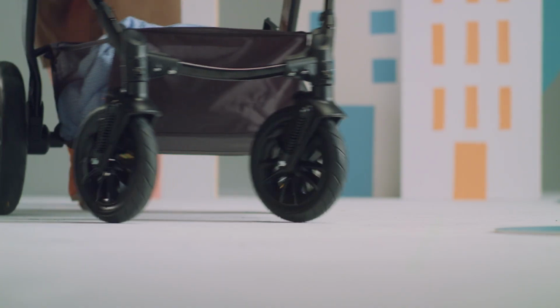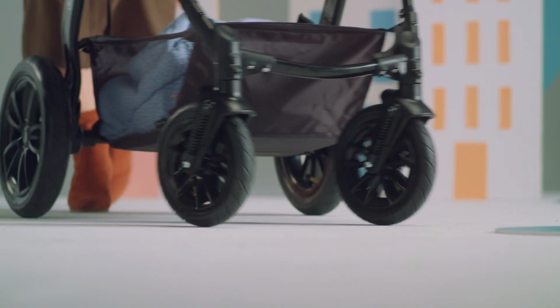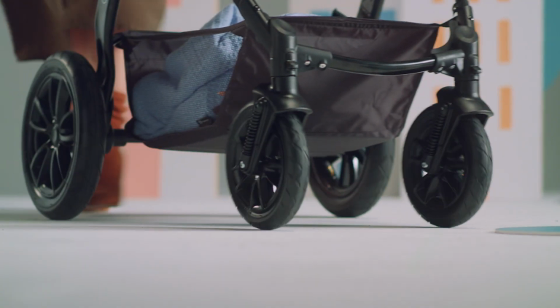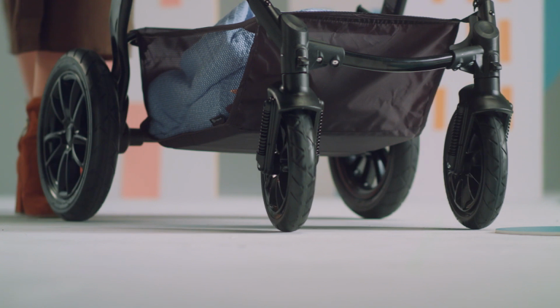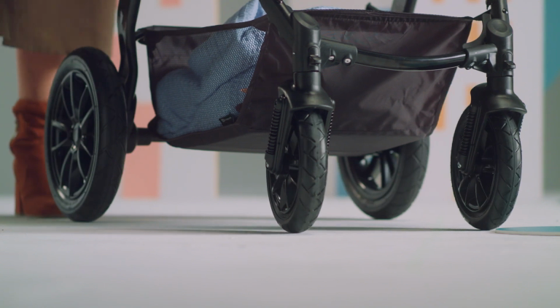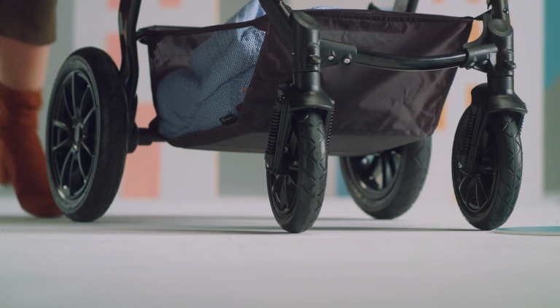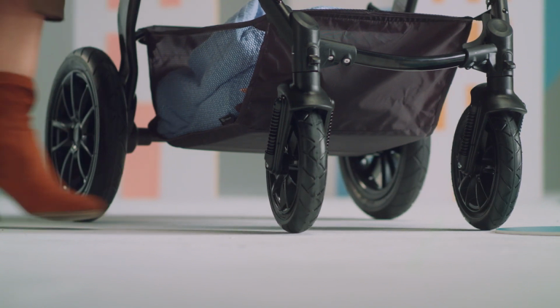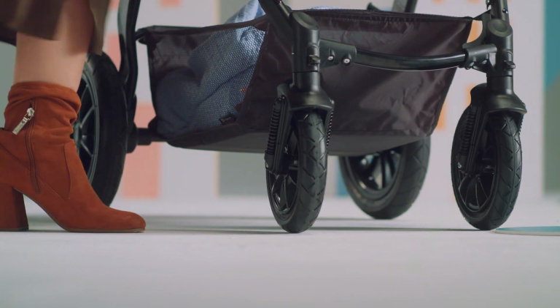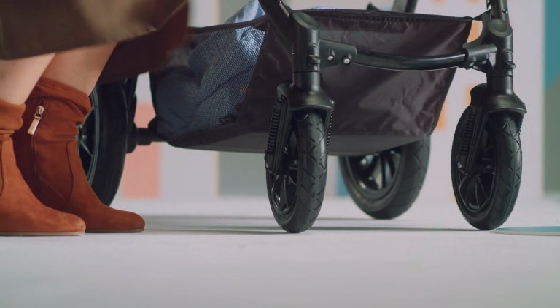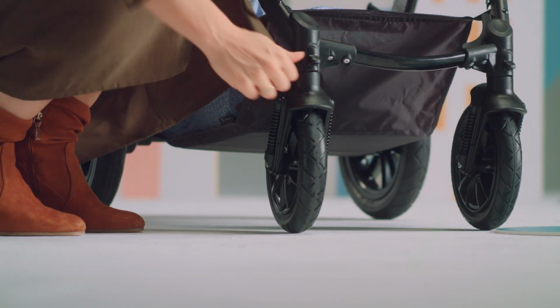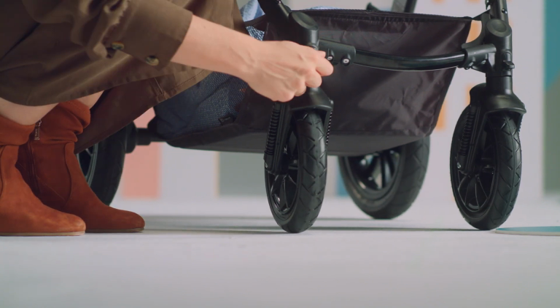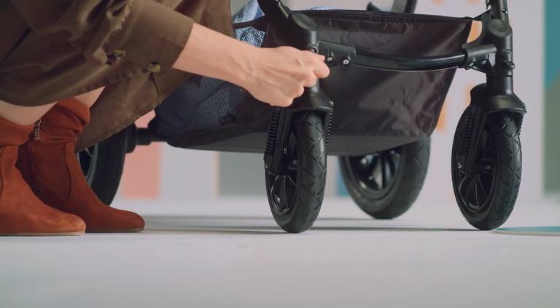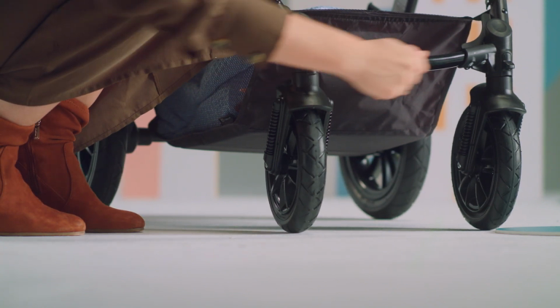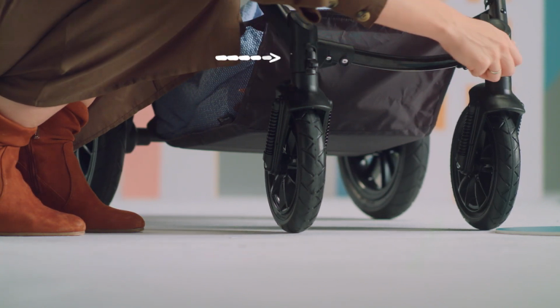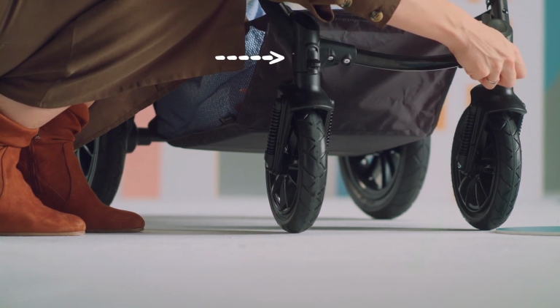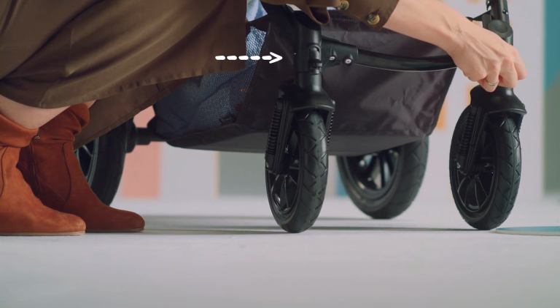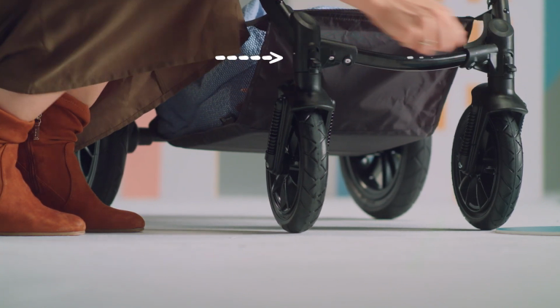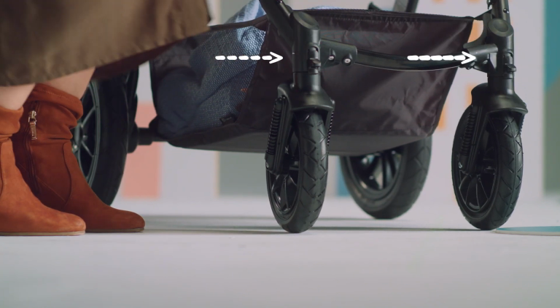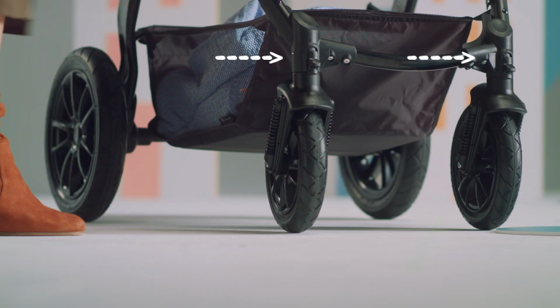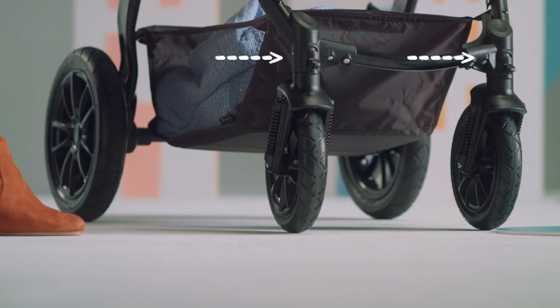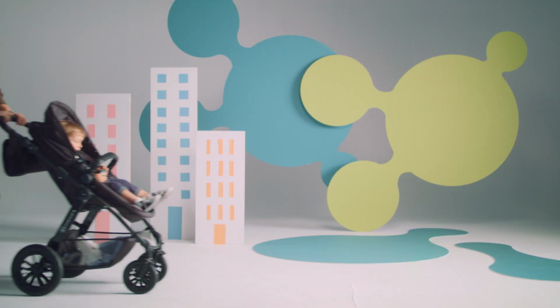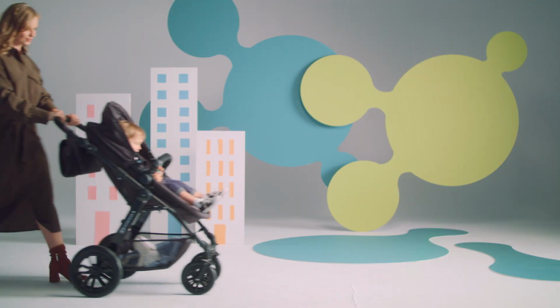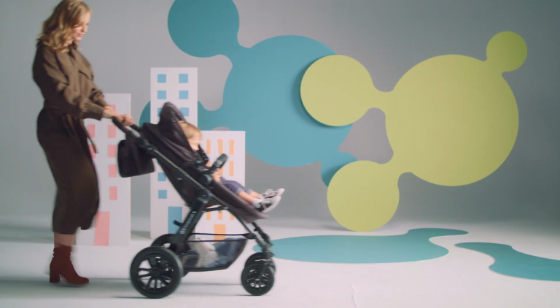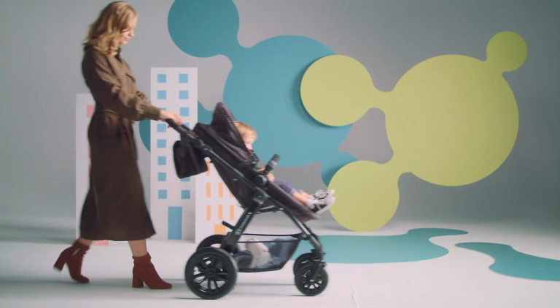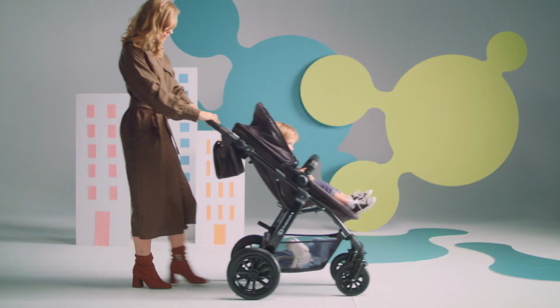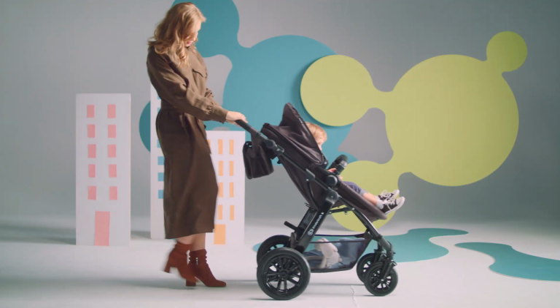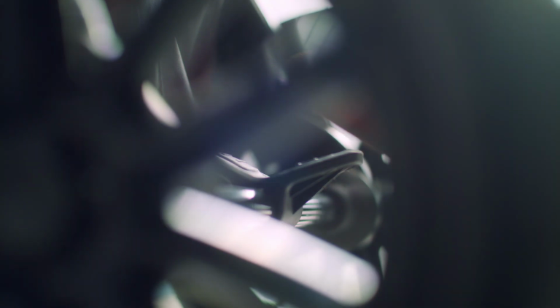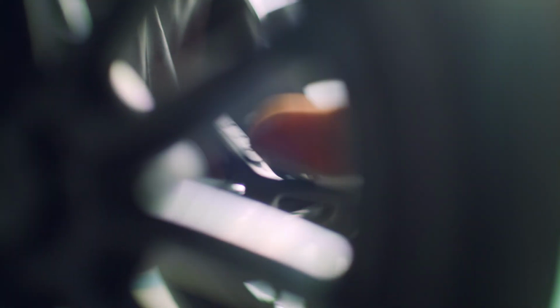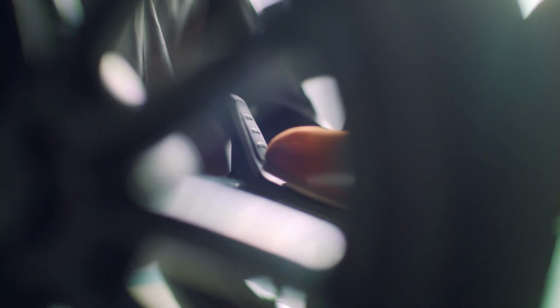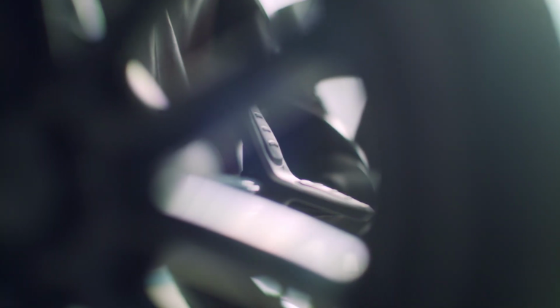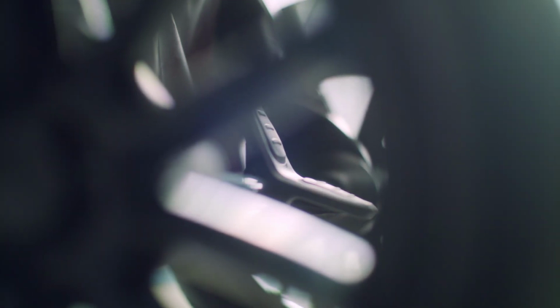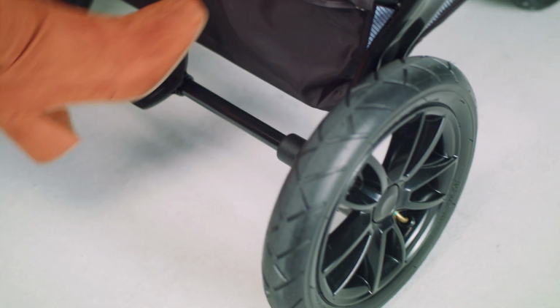On difficult ground, the front wheels can be easily locked. And braking? The brakes can be locked and released with one easy move.